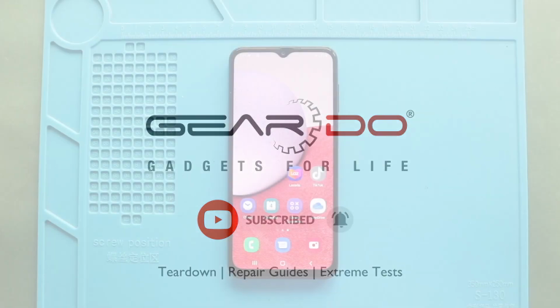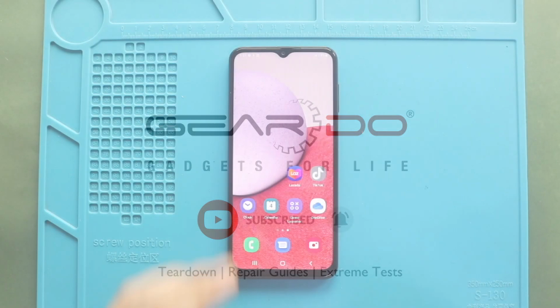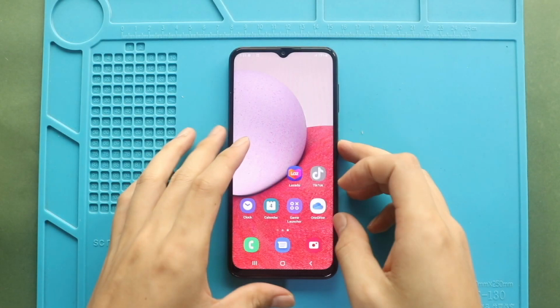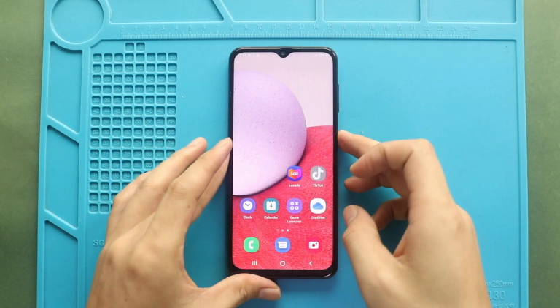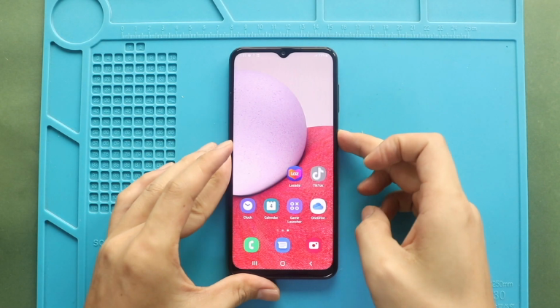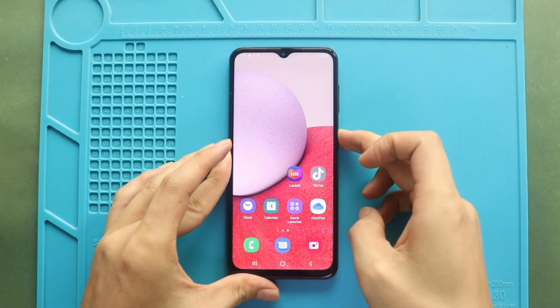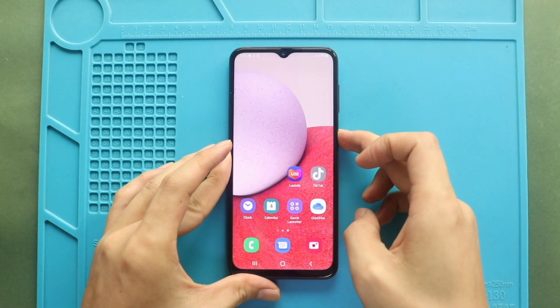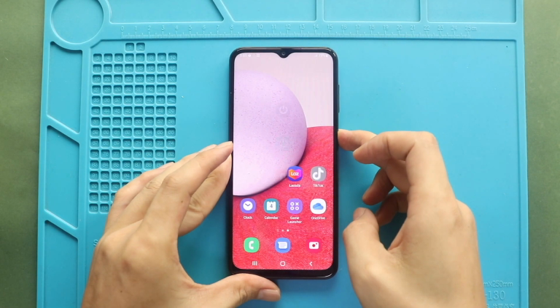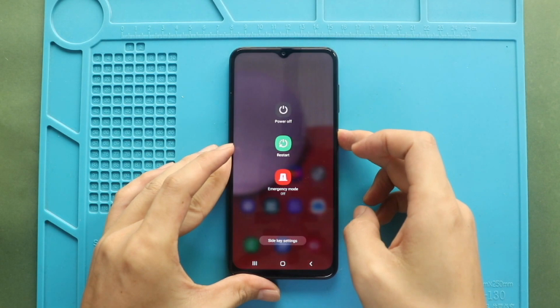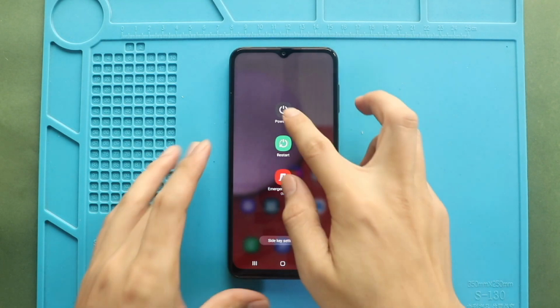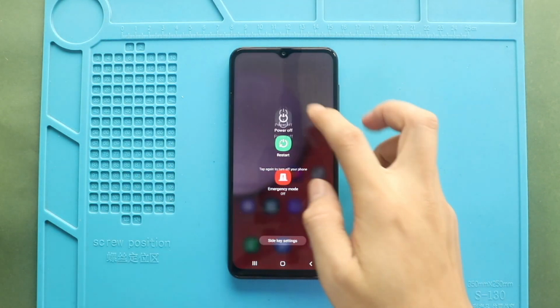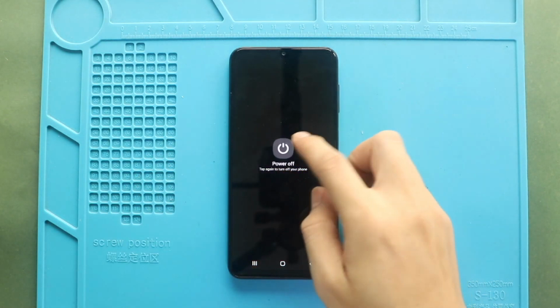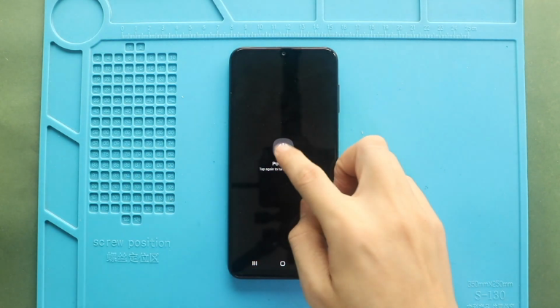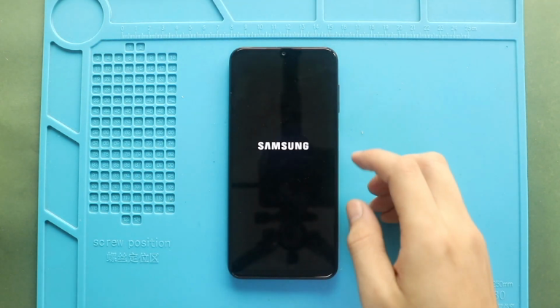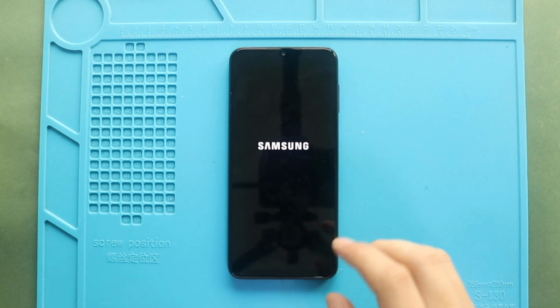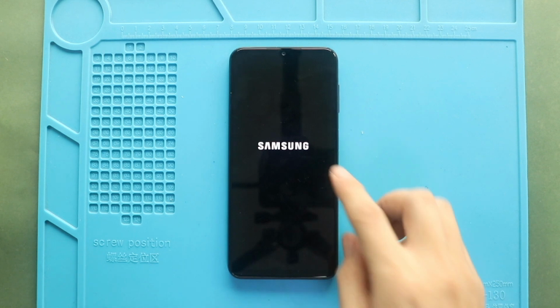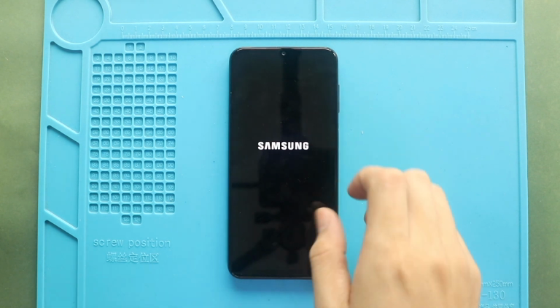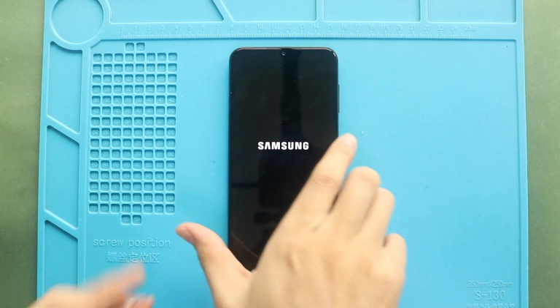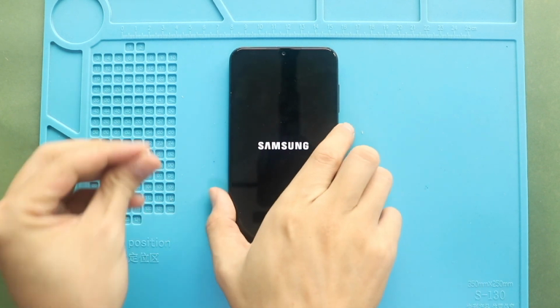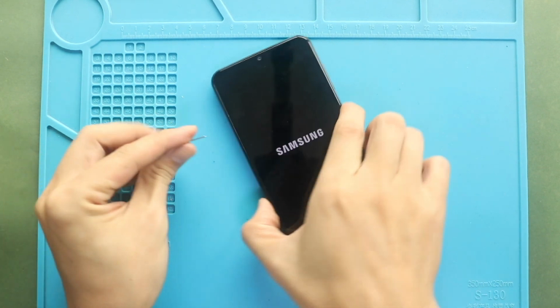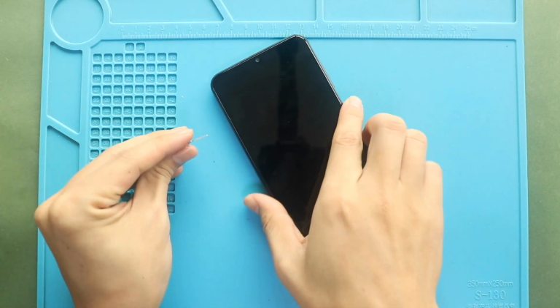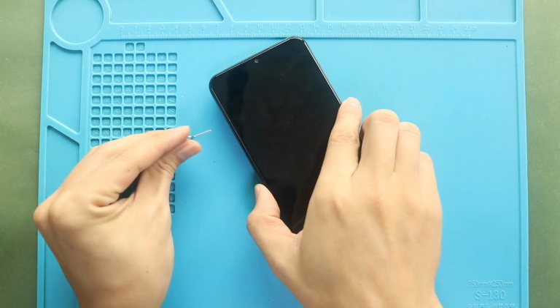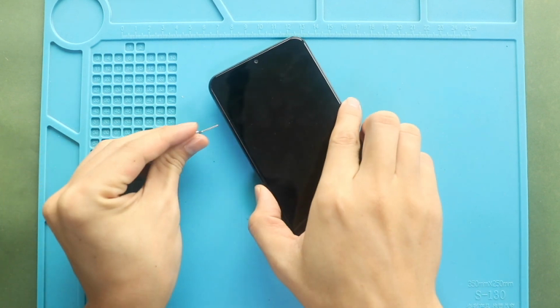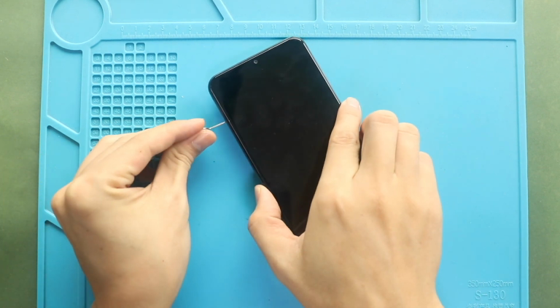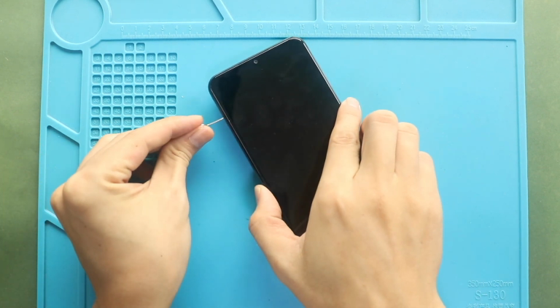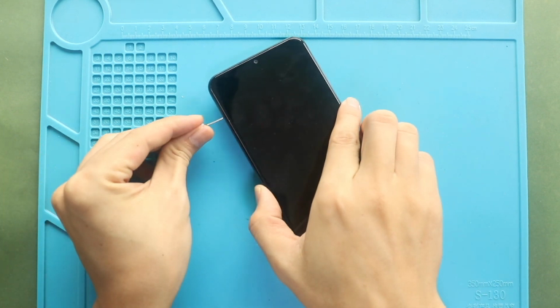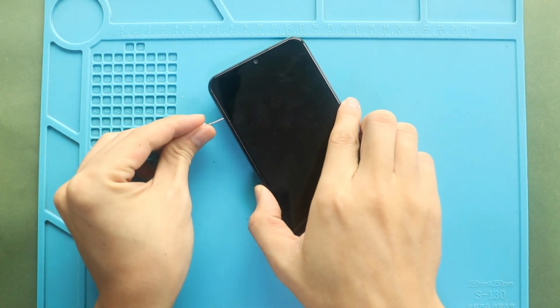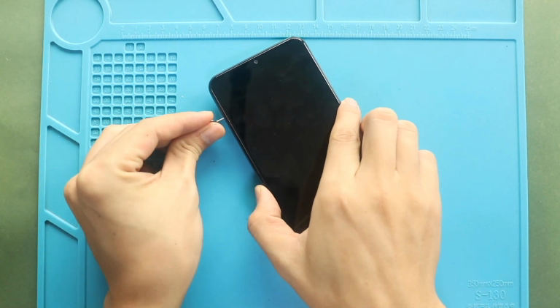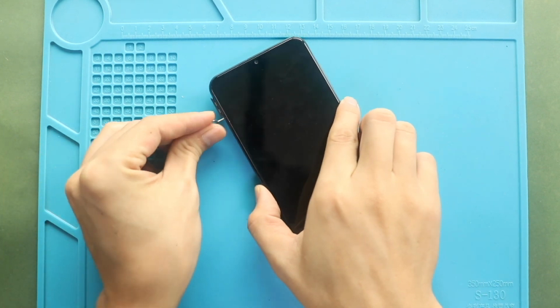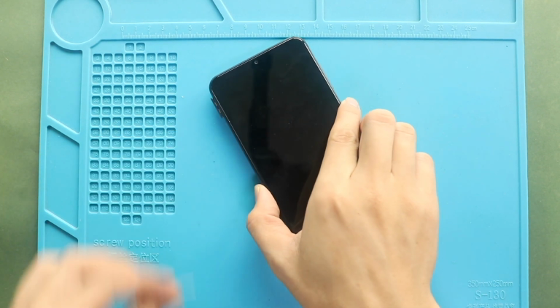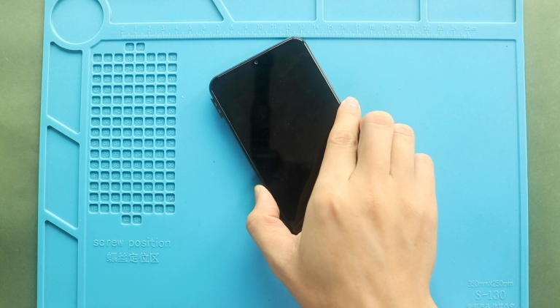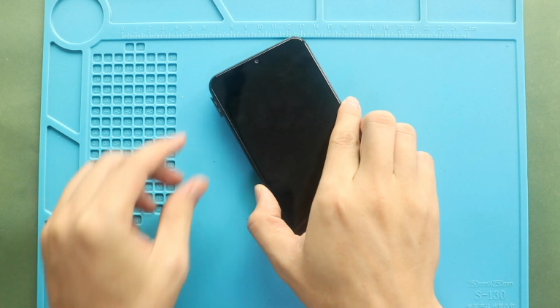Hi everyone, welcome back to Geedo. Today, we will show you how to replace a charging port board with the headphone jack on the Samsung Galaxy A13 4G mobile phone.